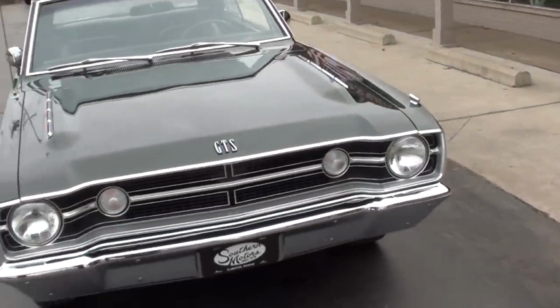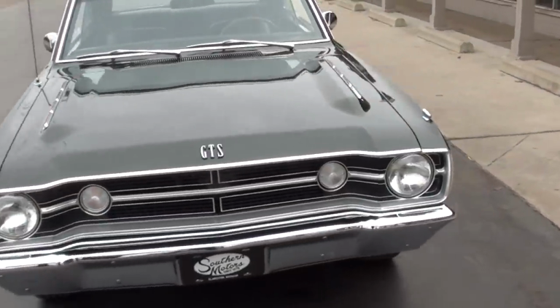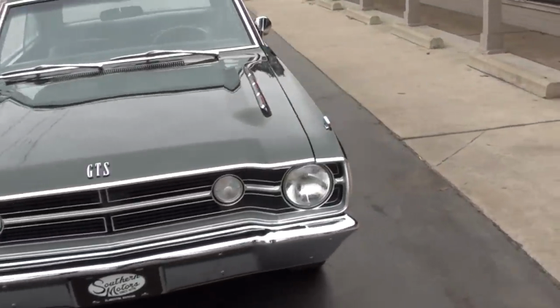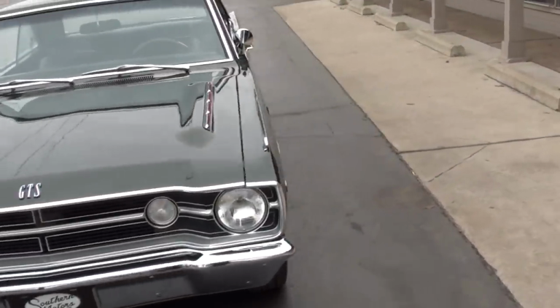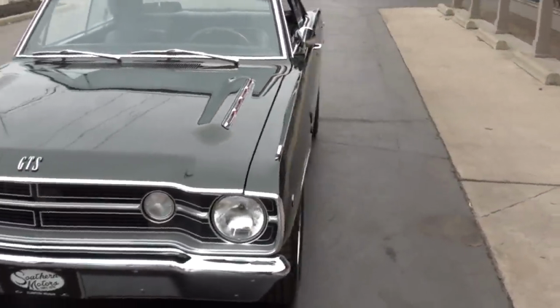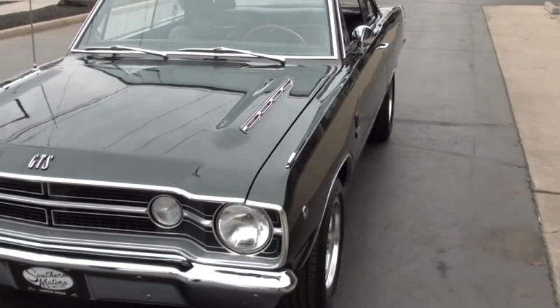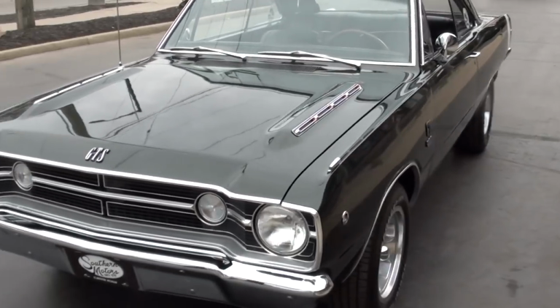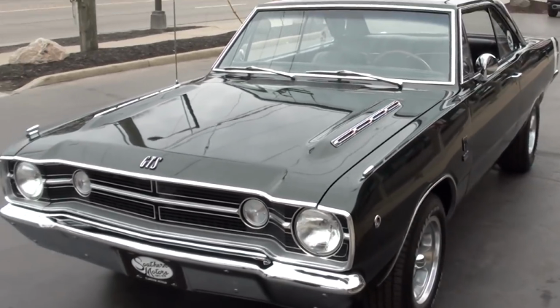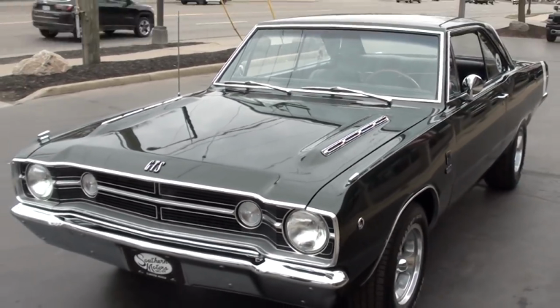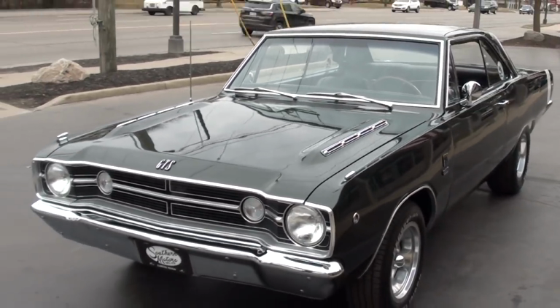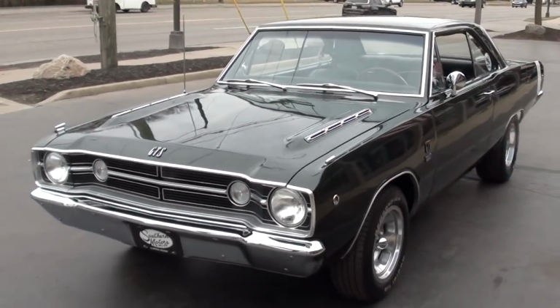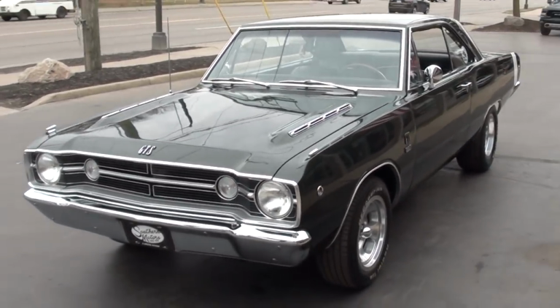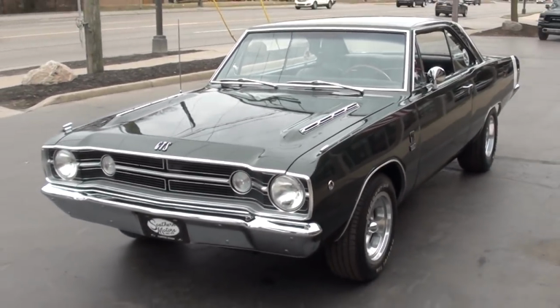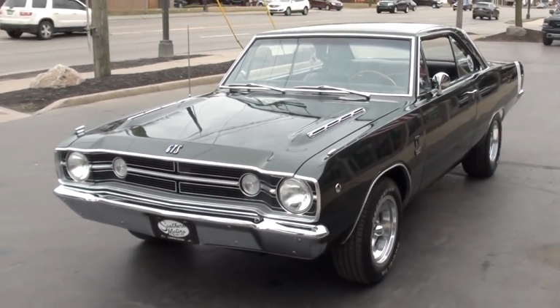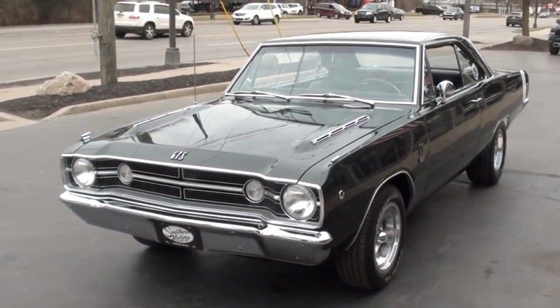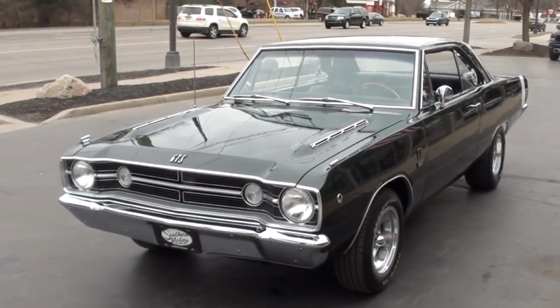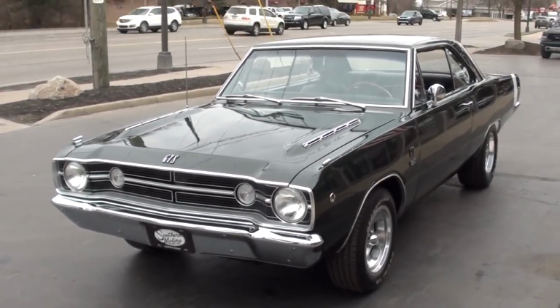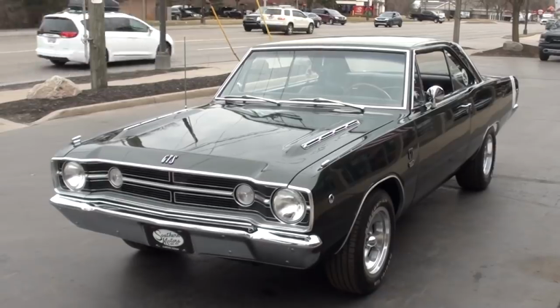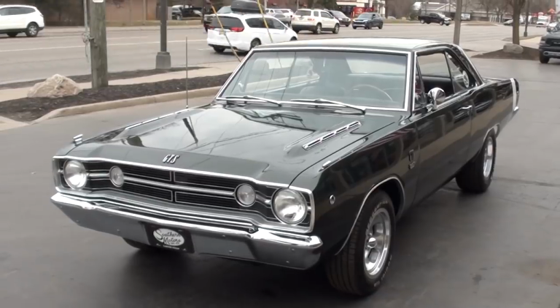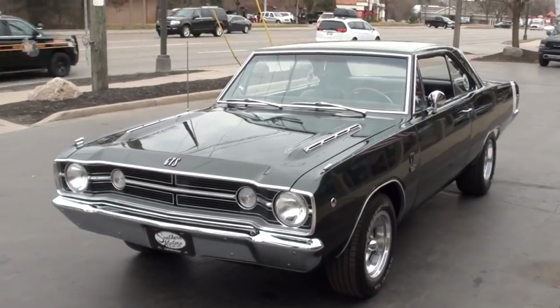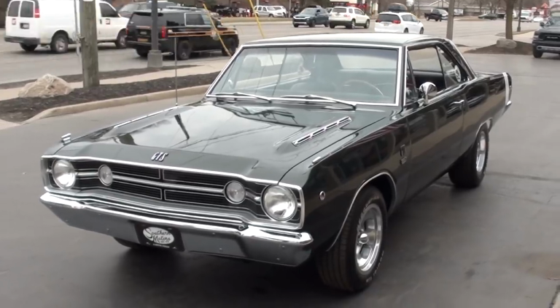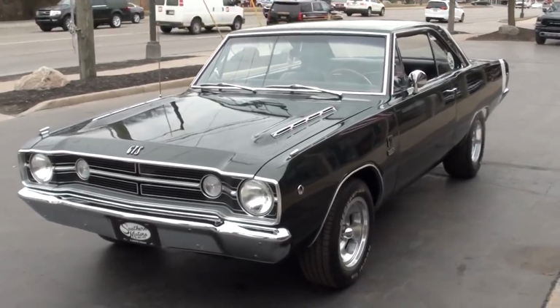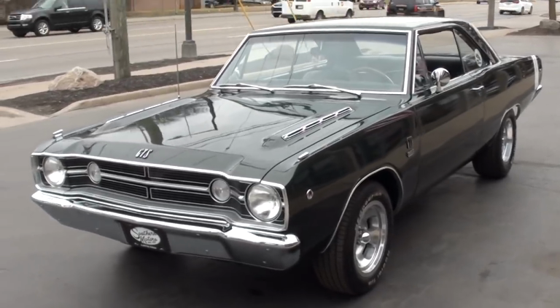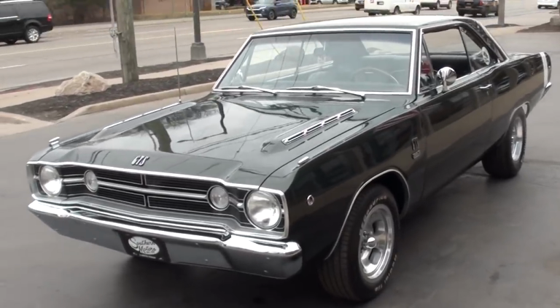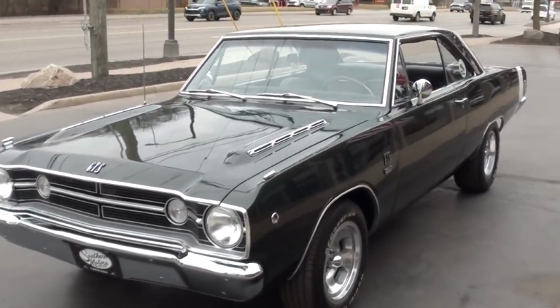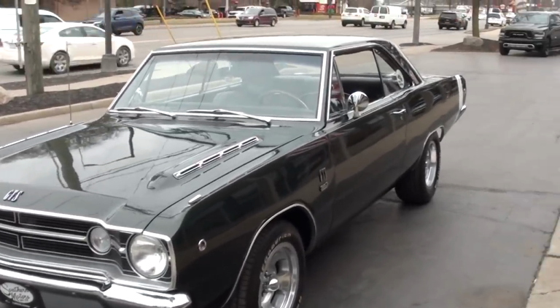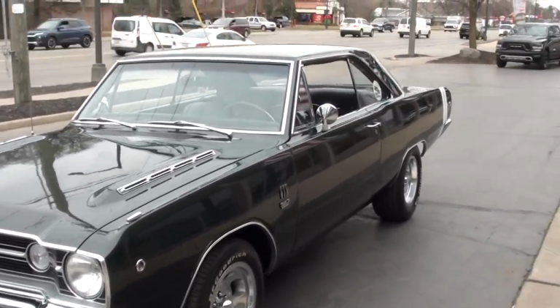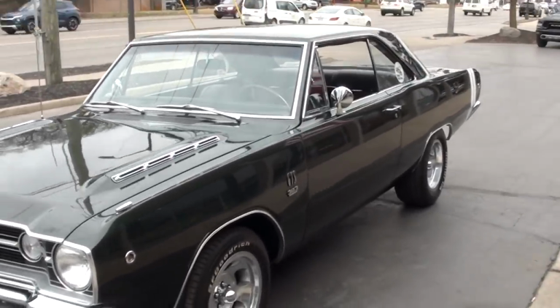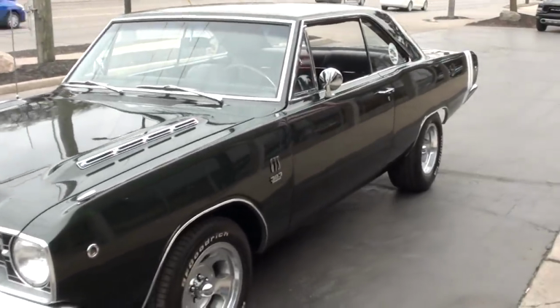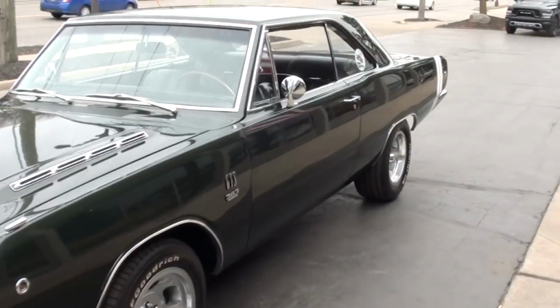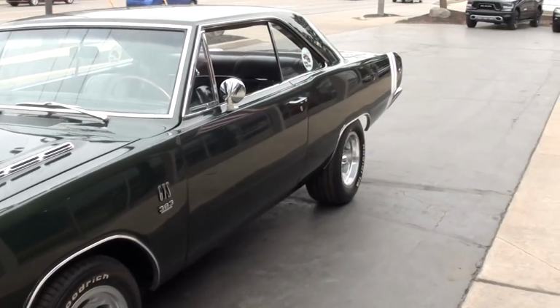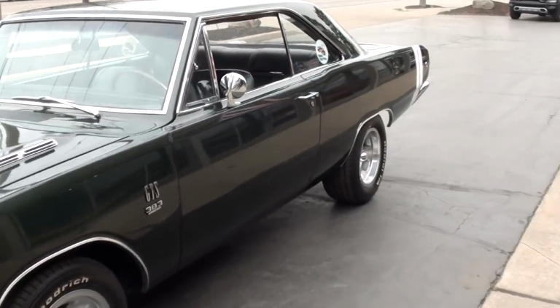Today we're going to take a look at a beautiful 1968 Dodge Dart. This is a true GTS car — very rare cars. I think there's like 8,200 of these cars produced. Factory 383 big block car.